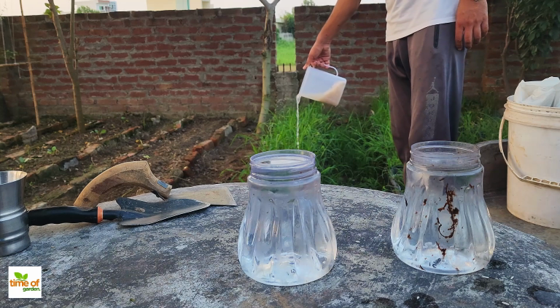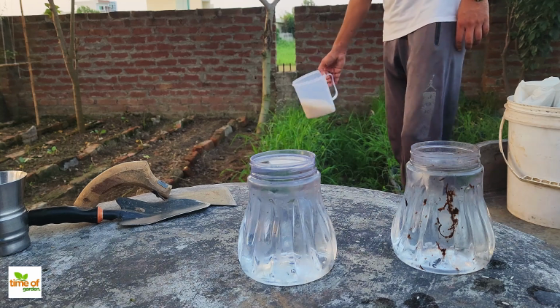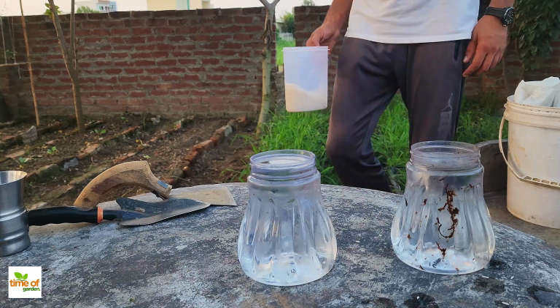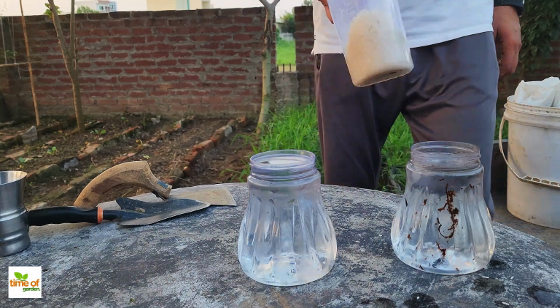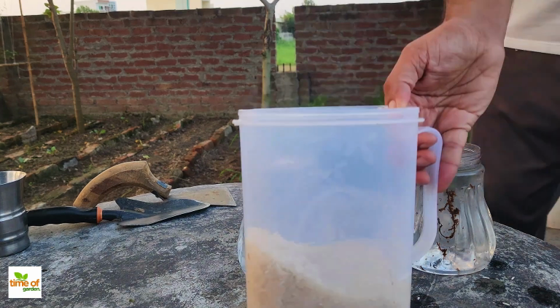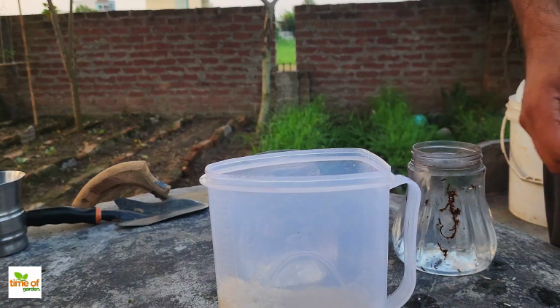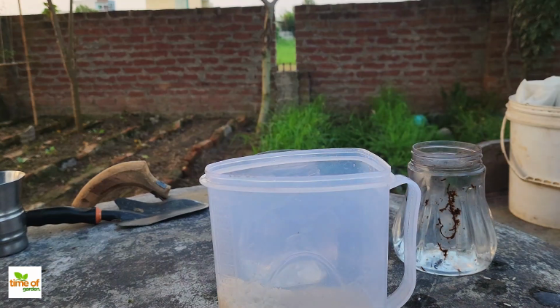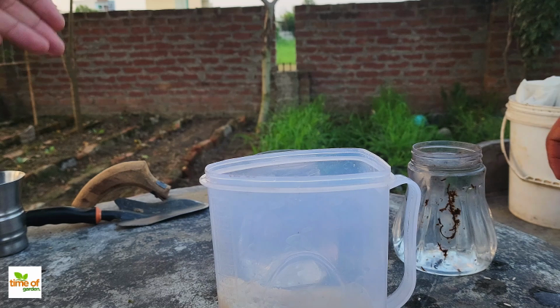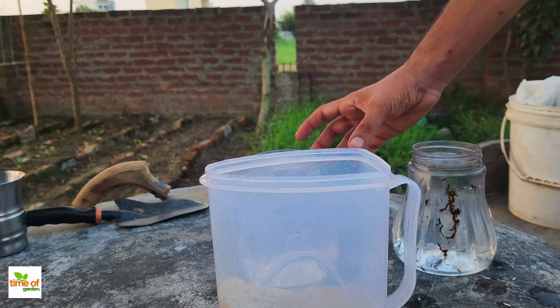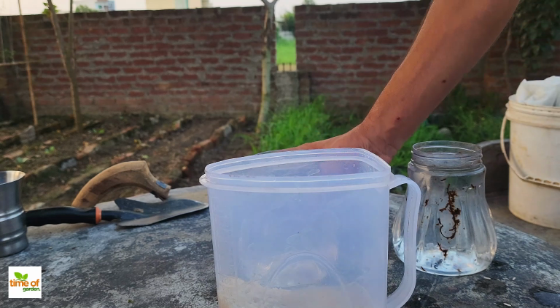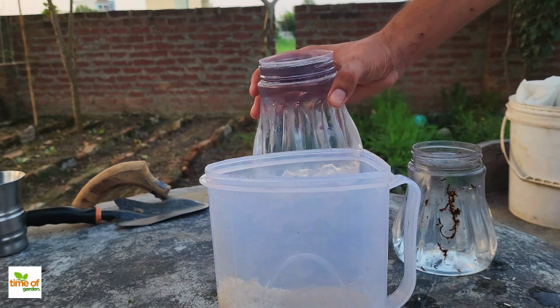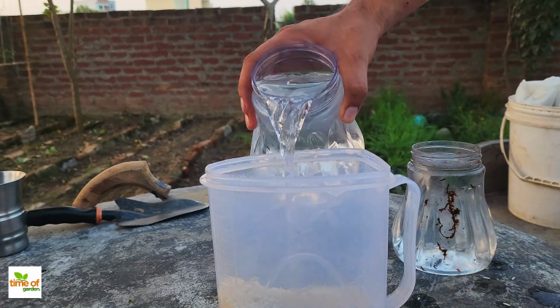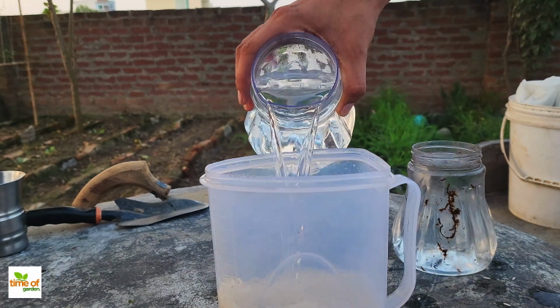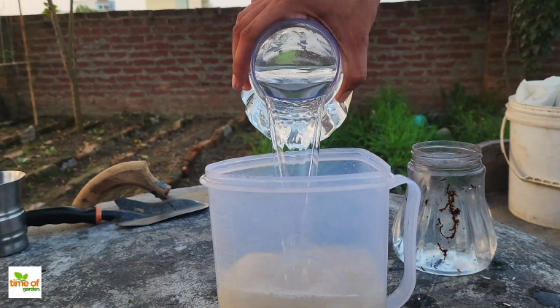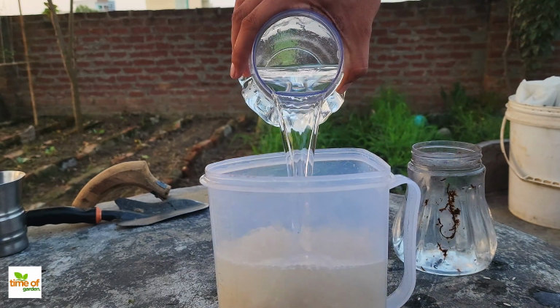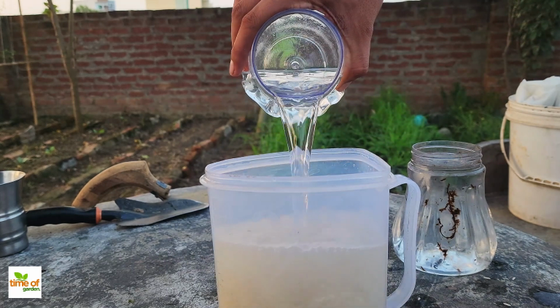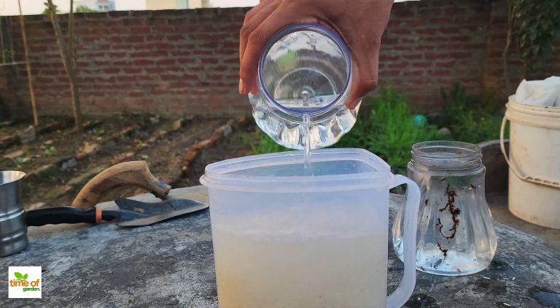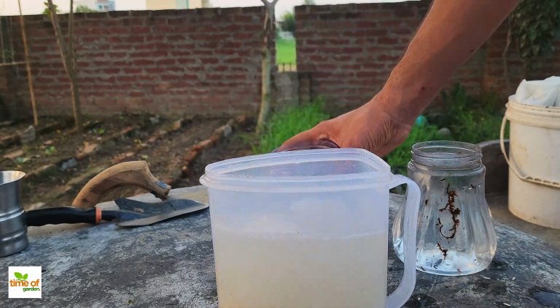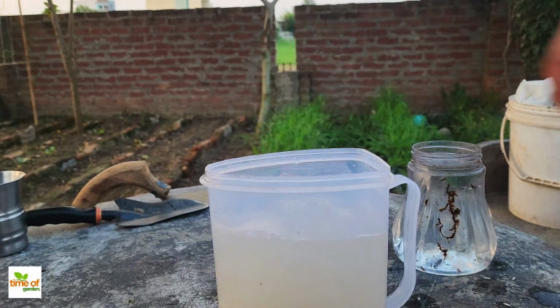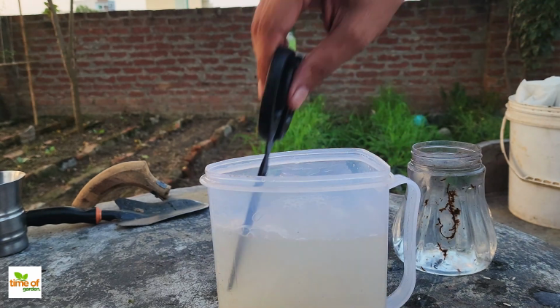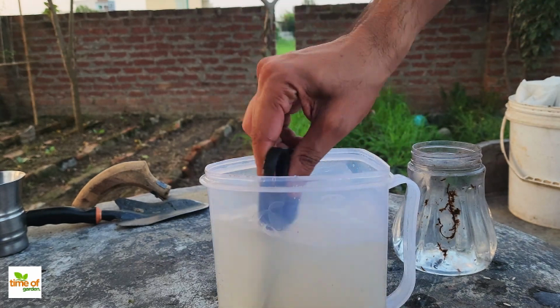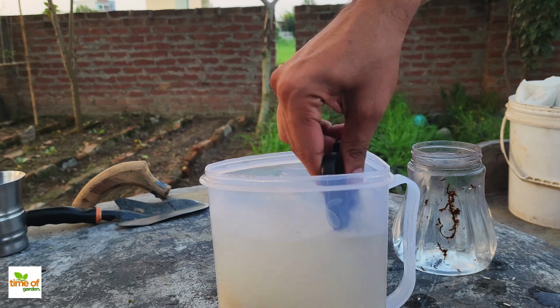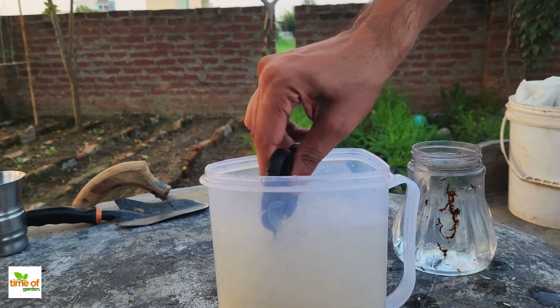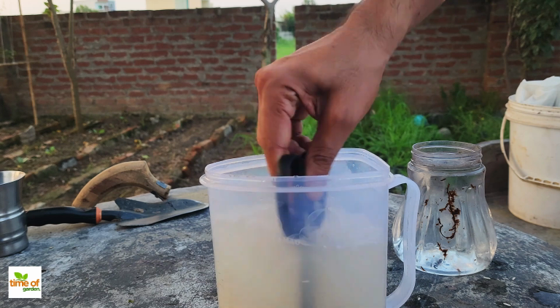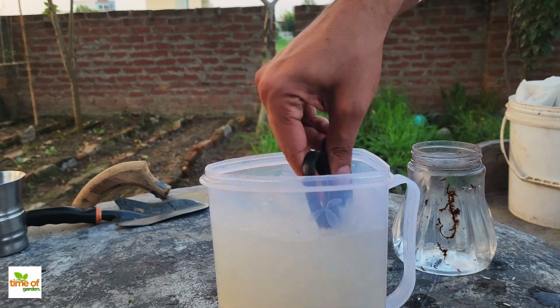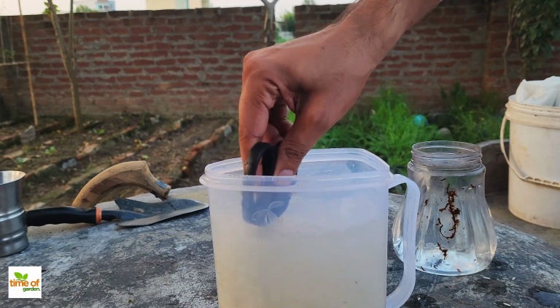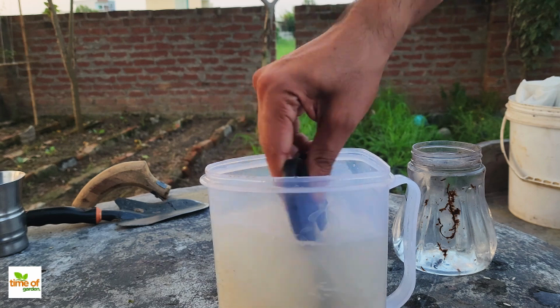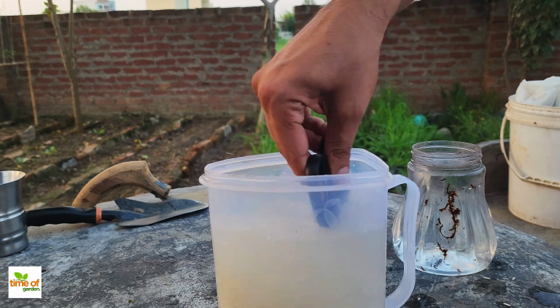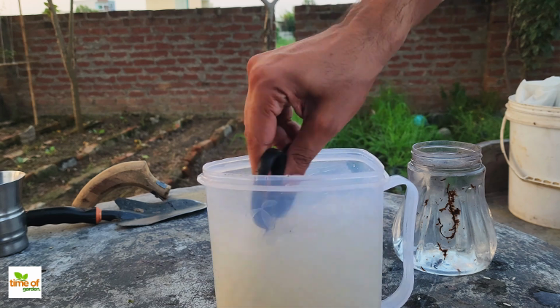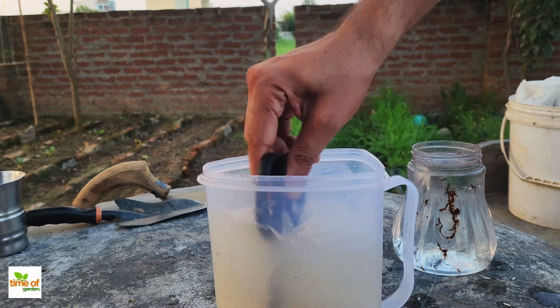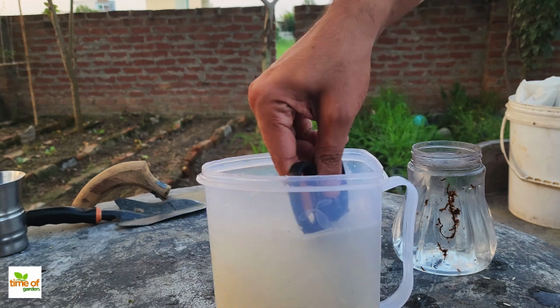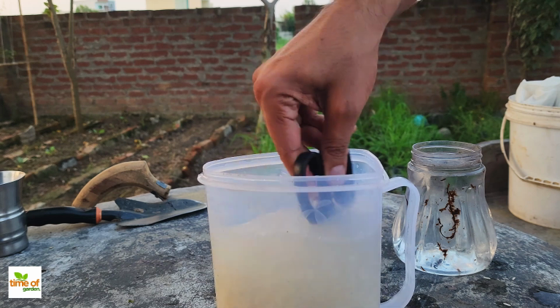Once you've done that, refill the container with fresh water, stir the rice again, and once more use the water for your plants. After this second round, fill the container again with water and stir it one last time.